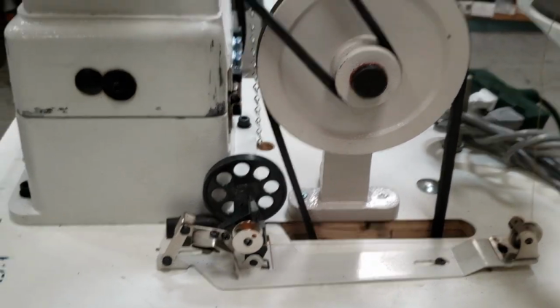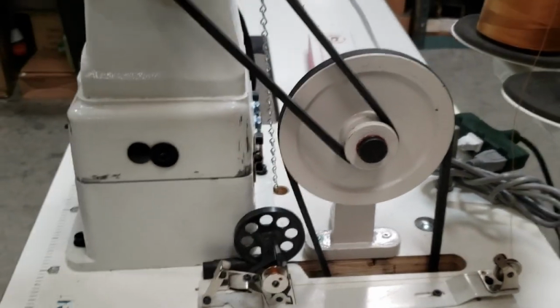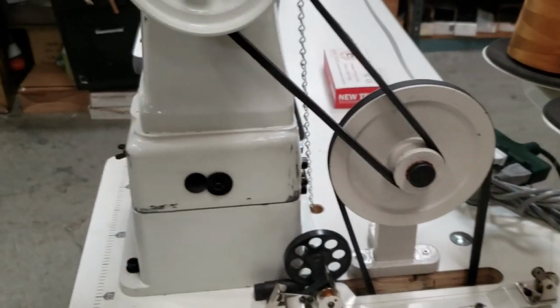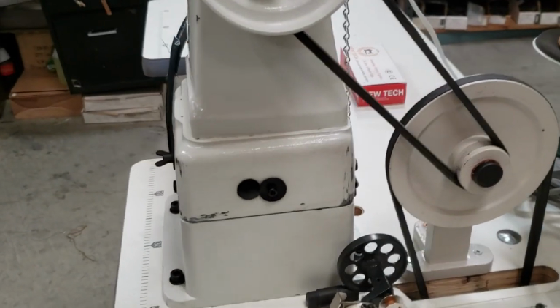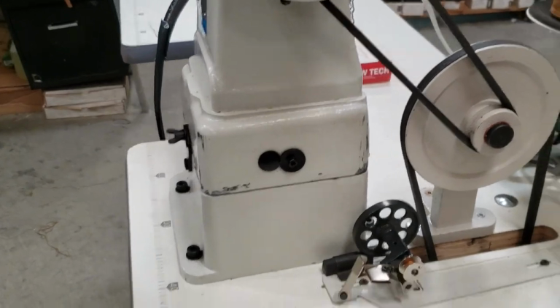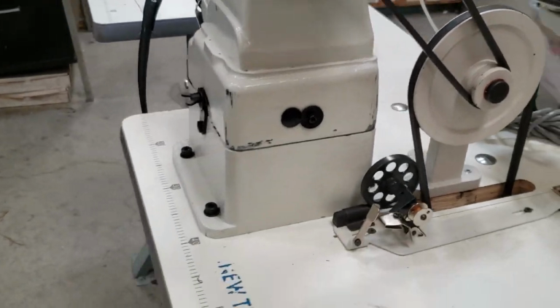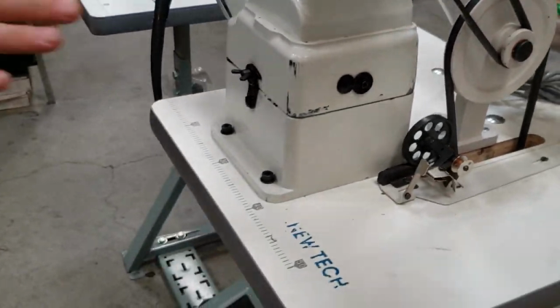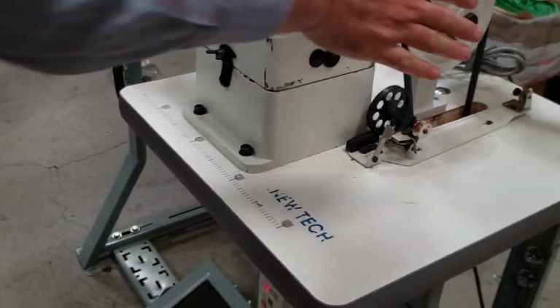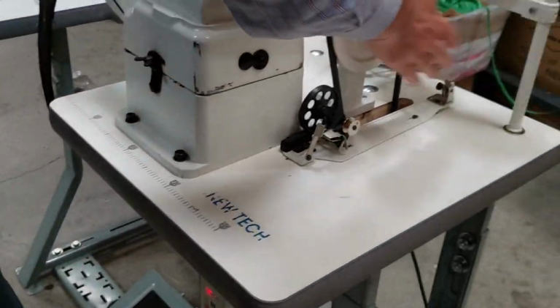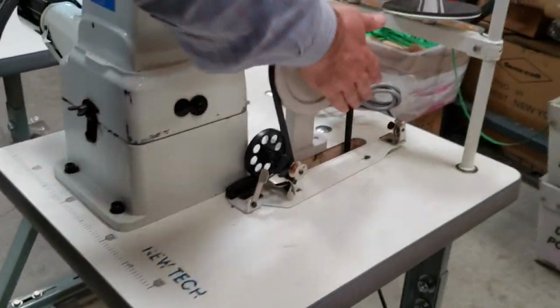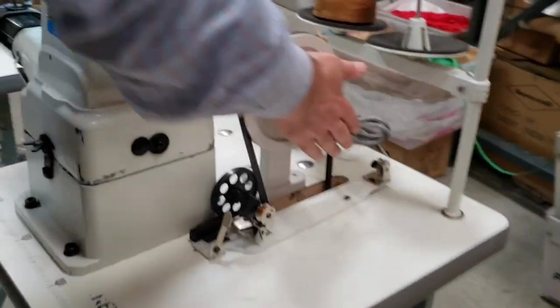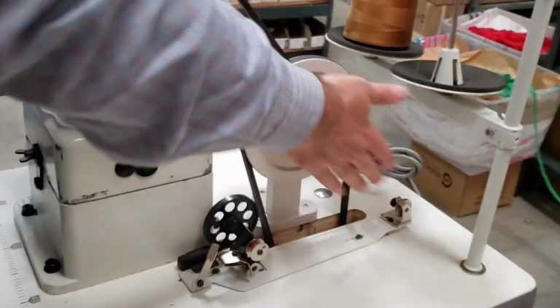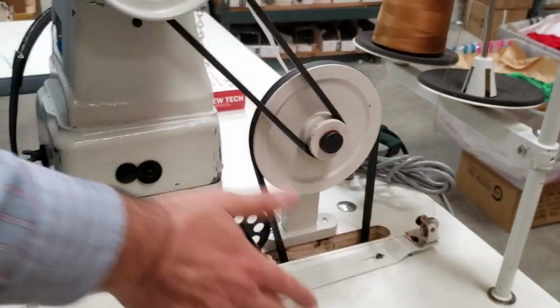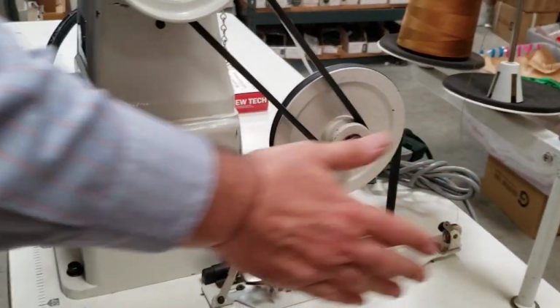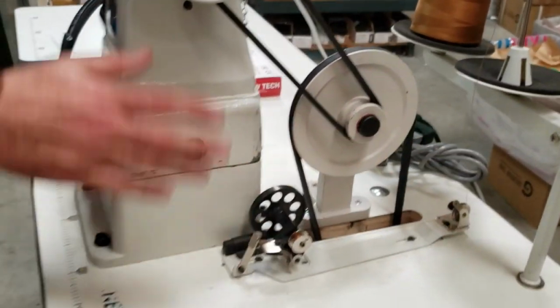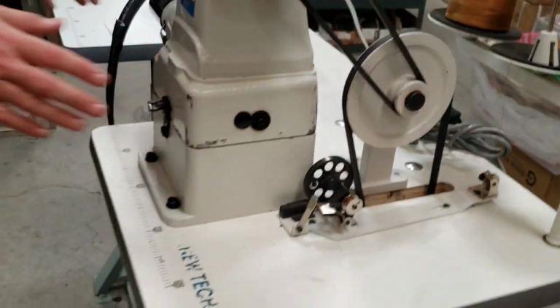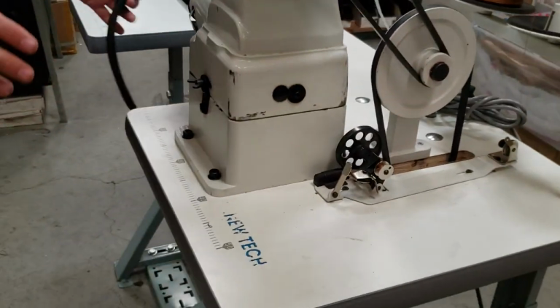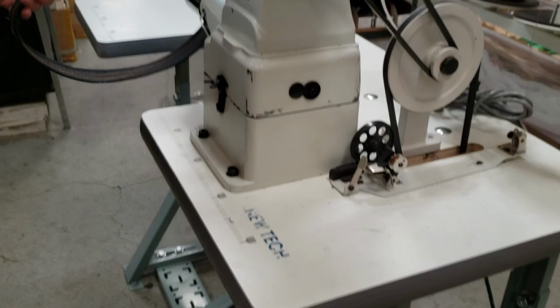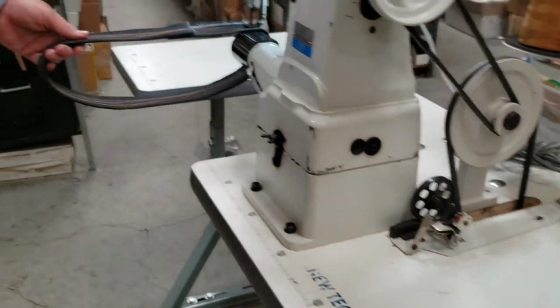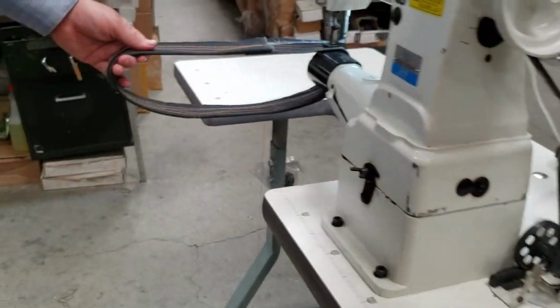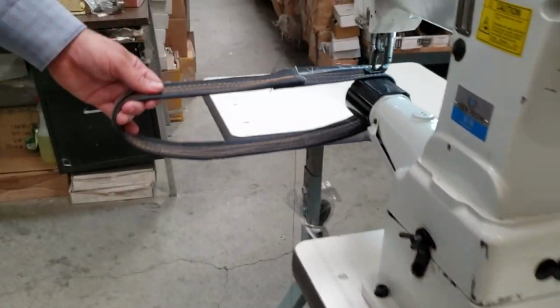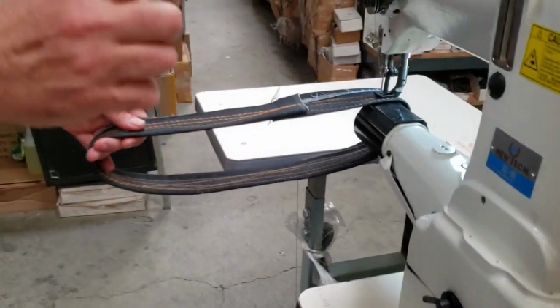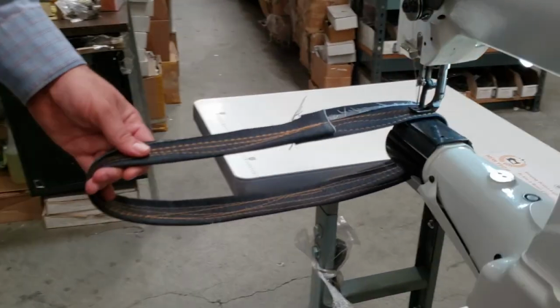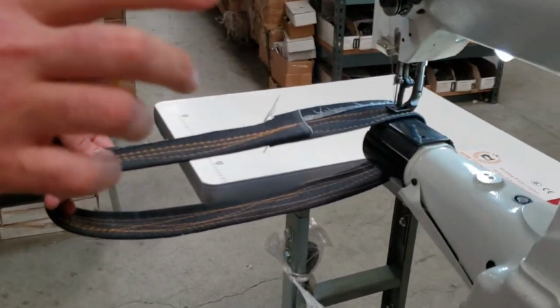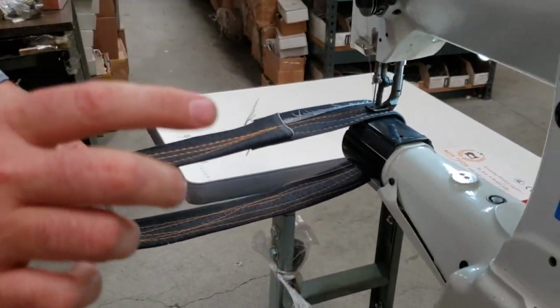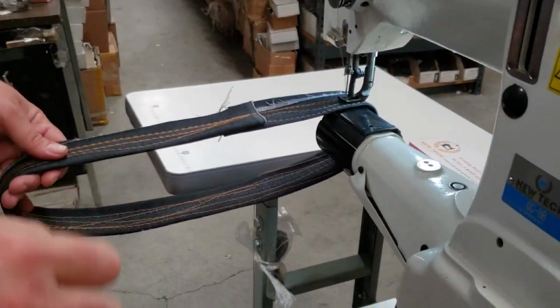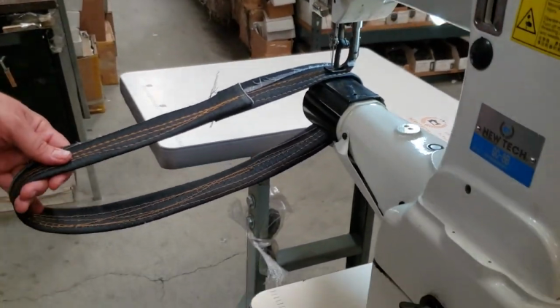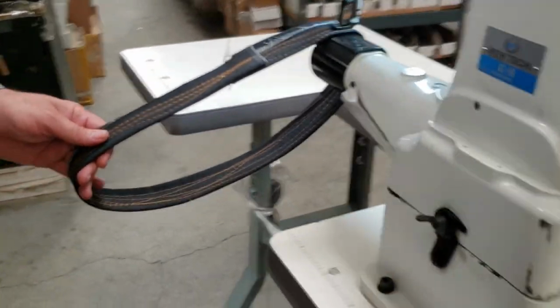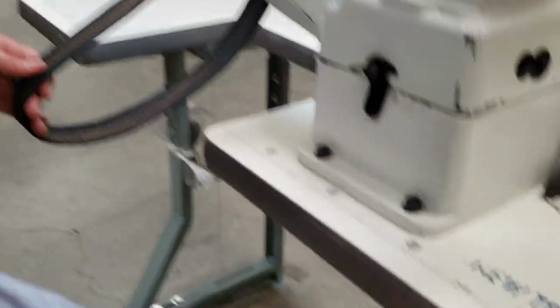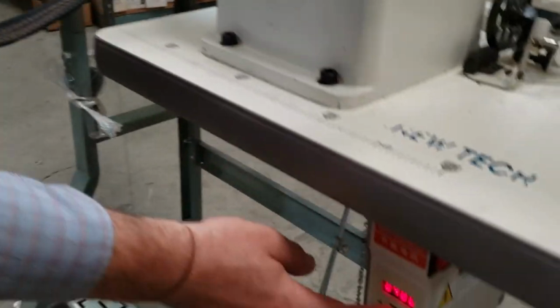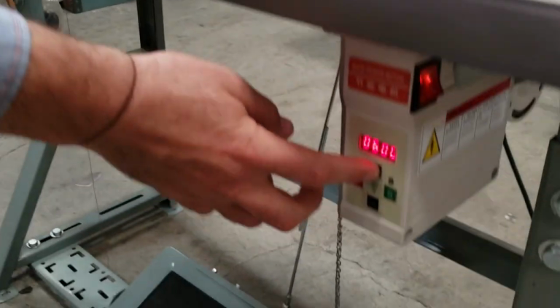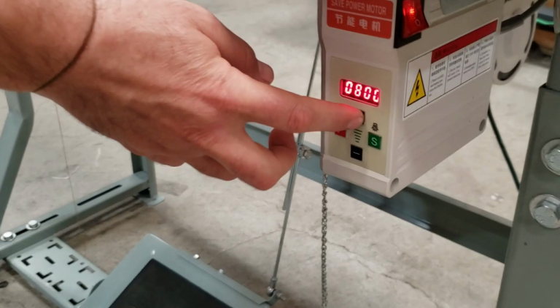You can also install your bobbin winder right here, the way we did it. We already installed the machine on the table — it's pretty sturdy and strong. I know a lot of people like to do one stitch at a time, so I want to show you how it's done.